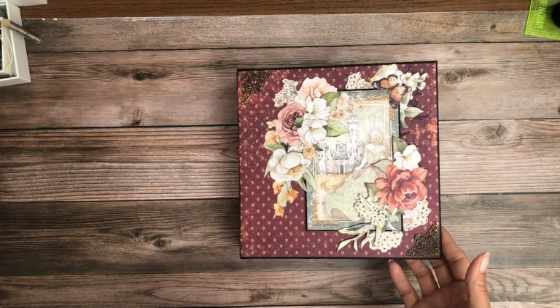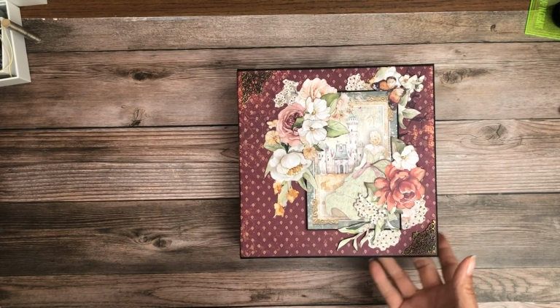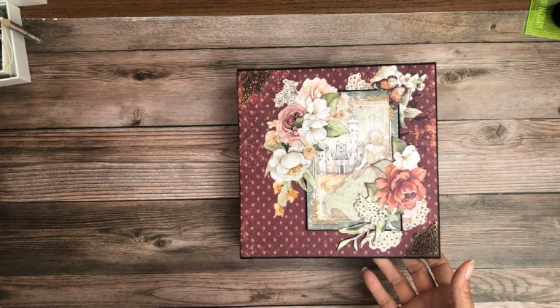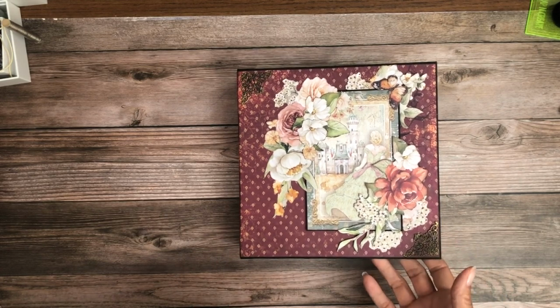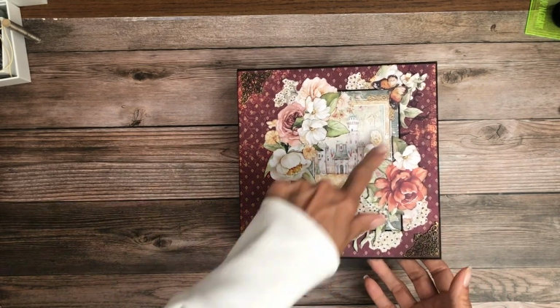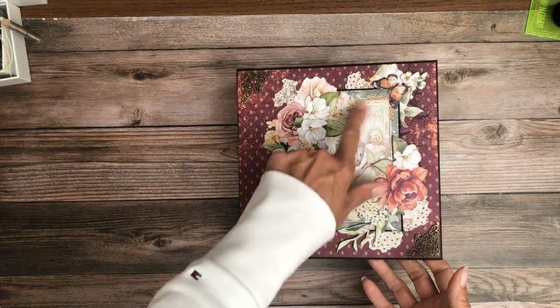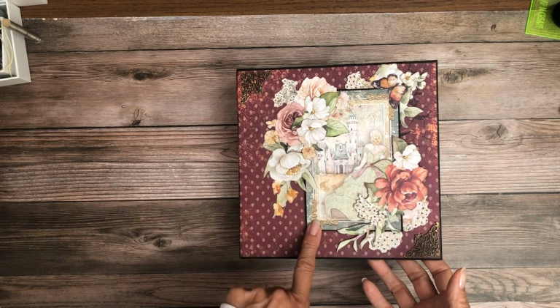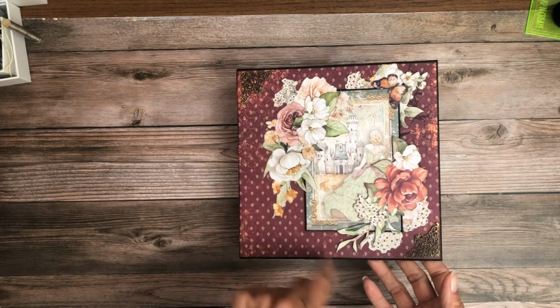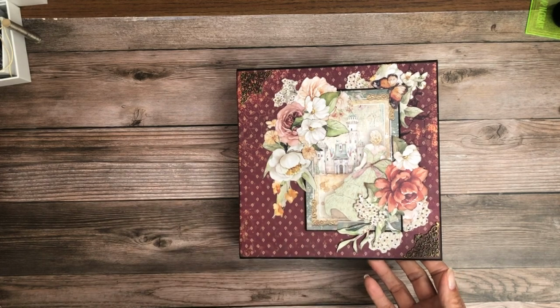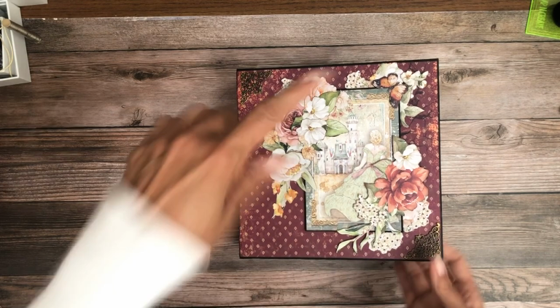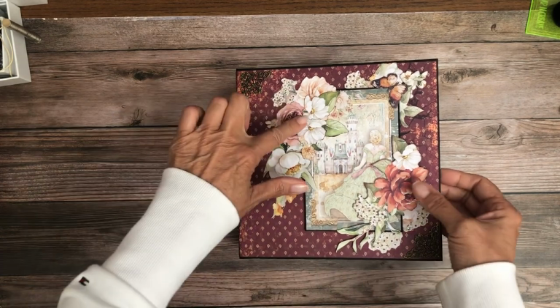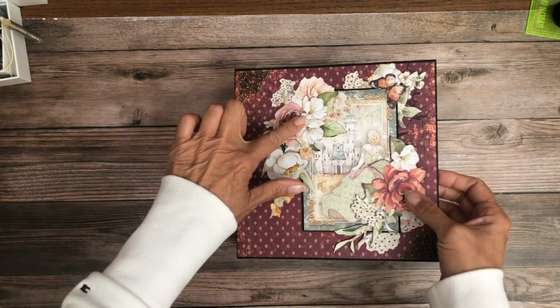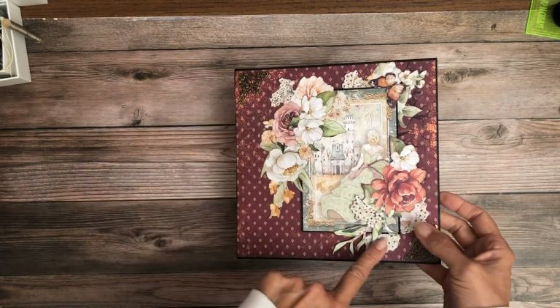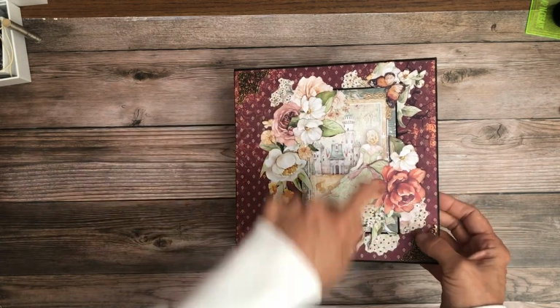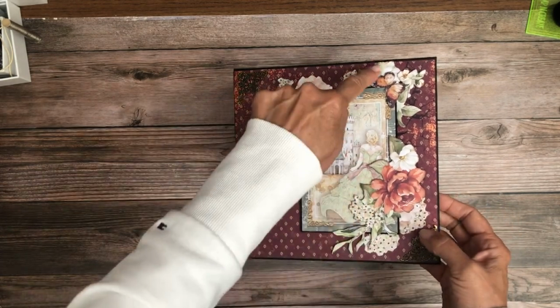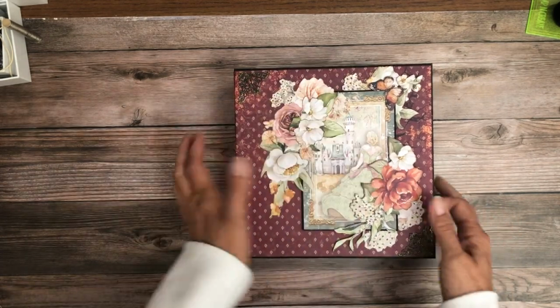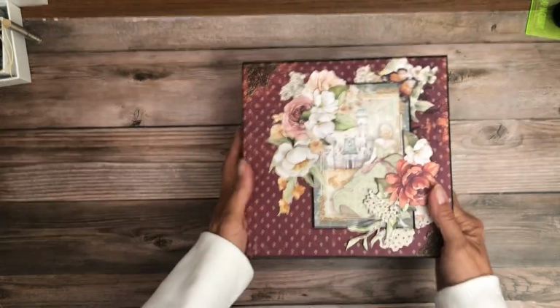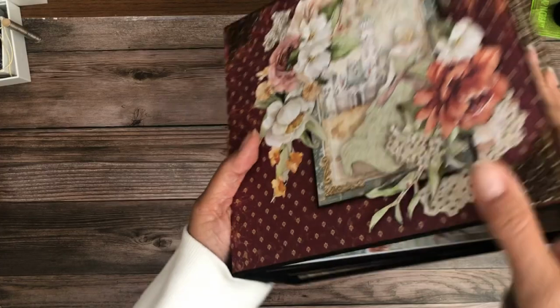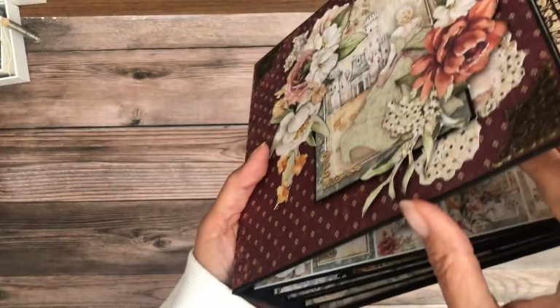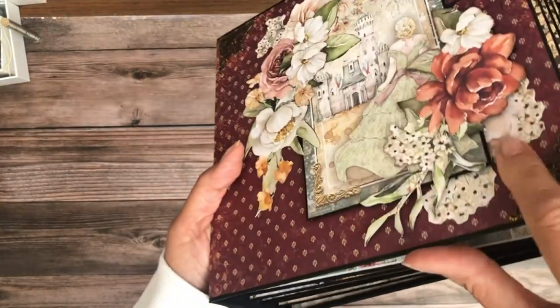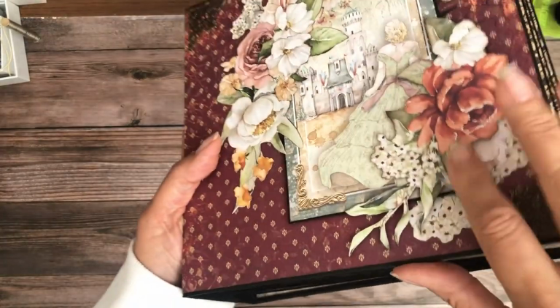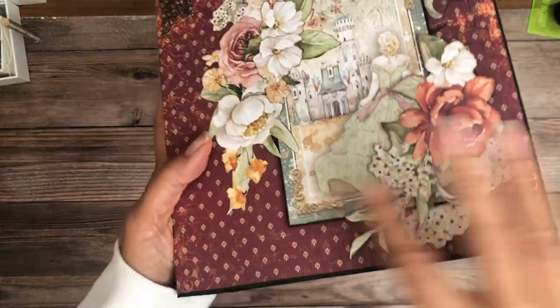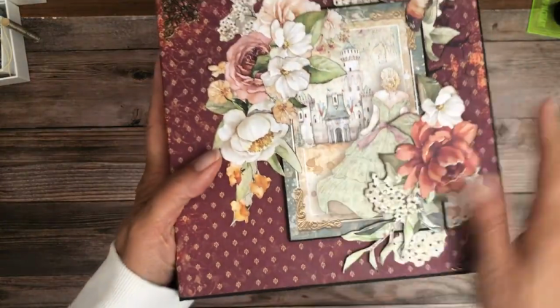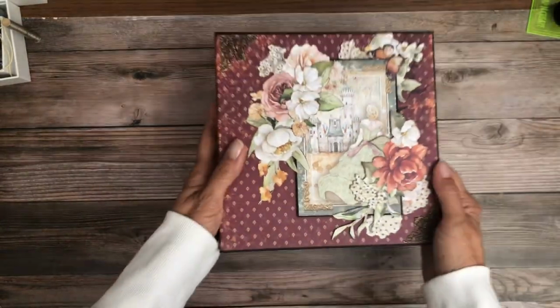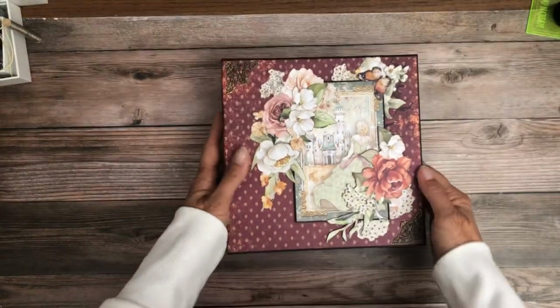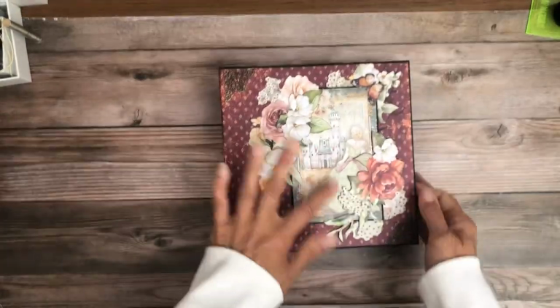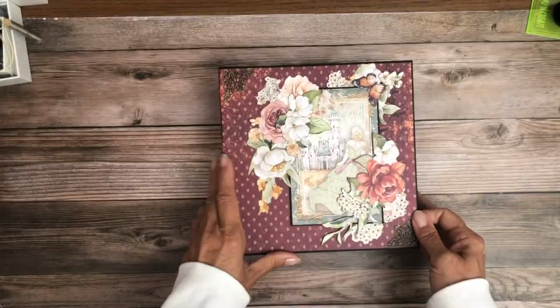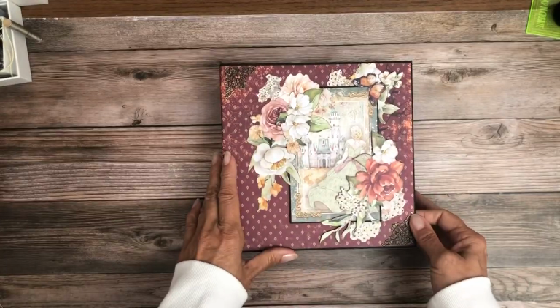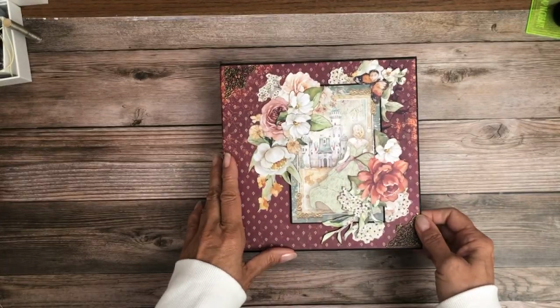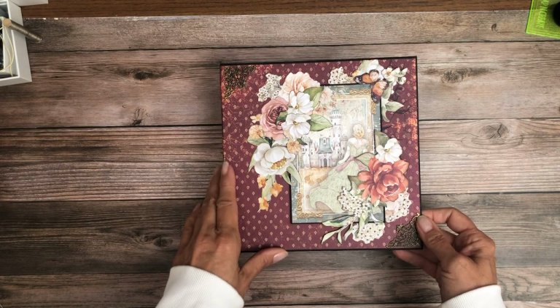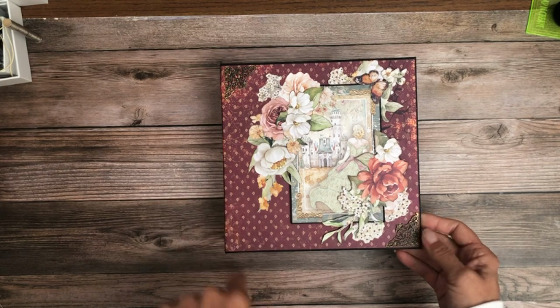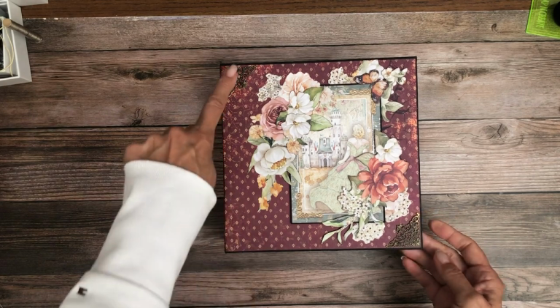I'm pretty happy with the cover. This is a cut apart from the collection and then I fussy cut these flowers, fussy cut and layered, so you can see there's some beneath the cut apart and some on top. I think that turned out really good.